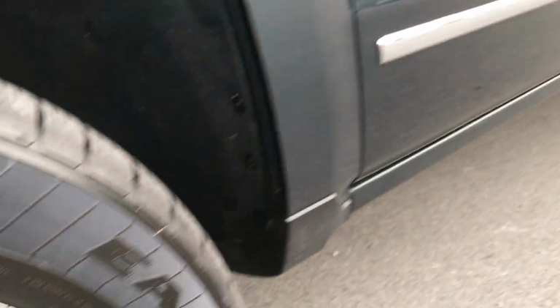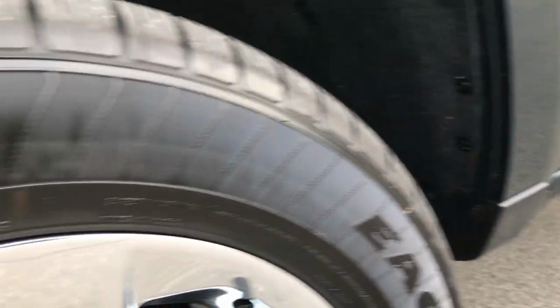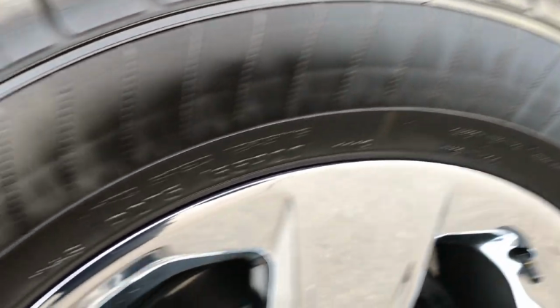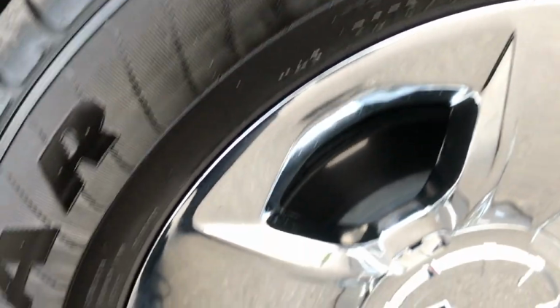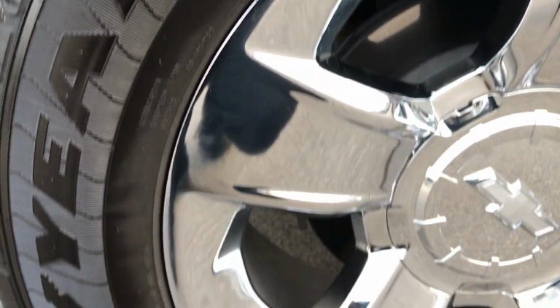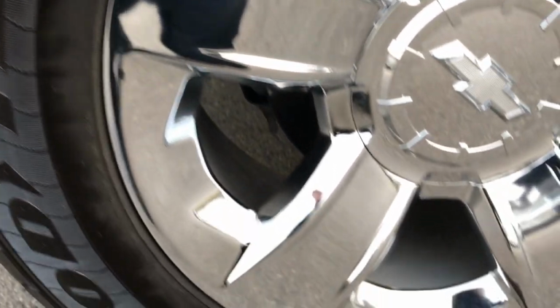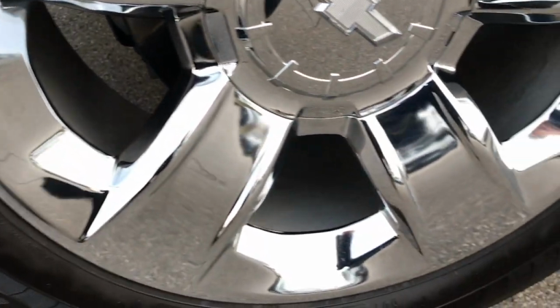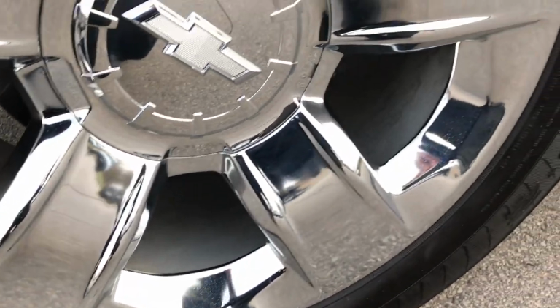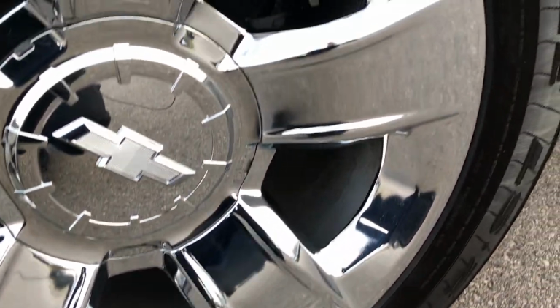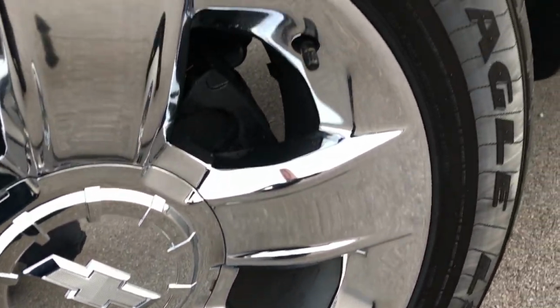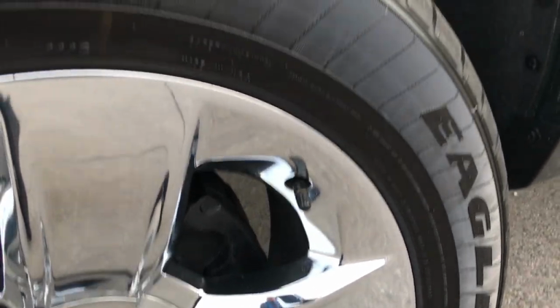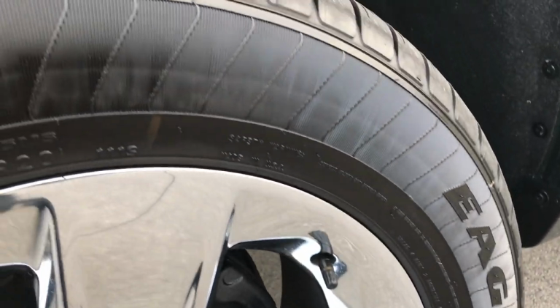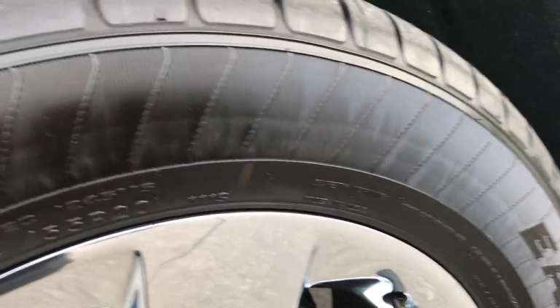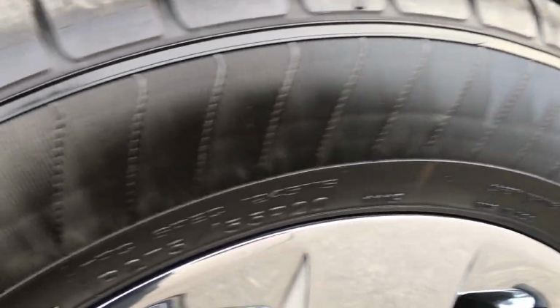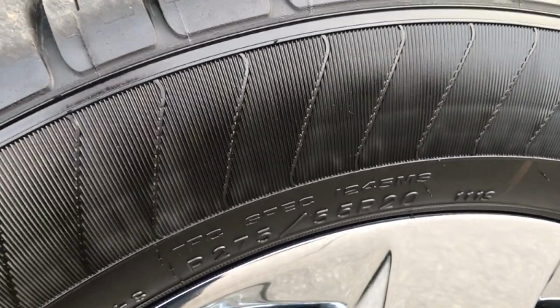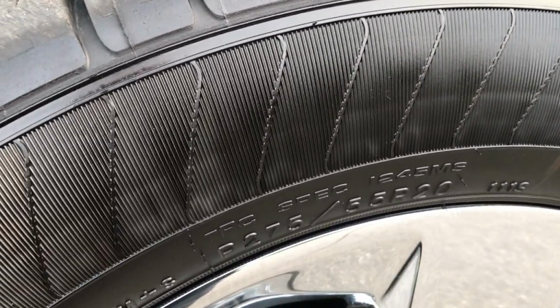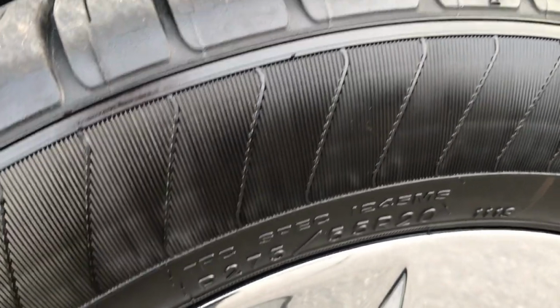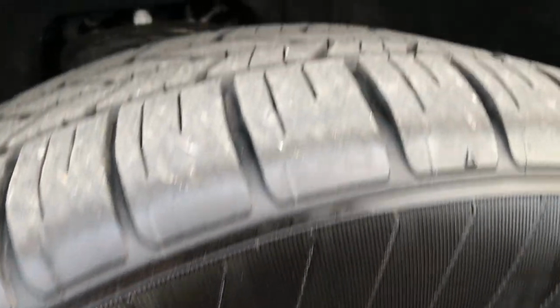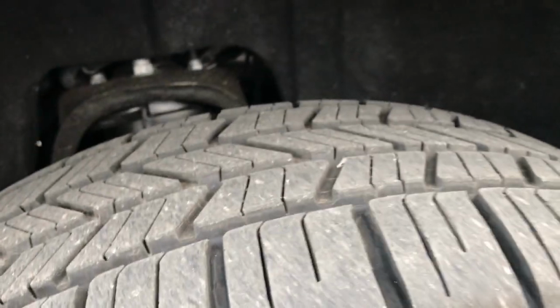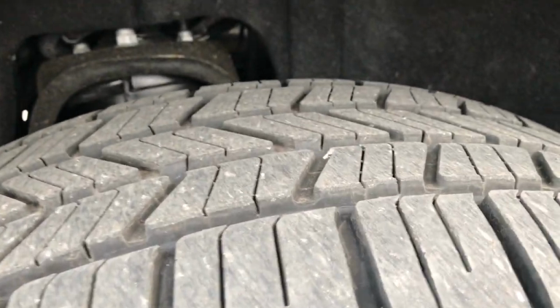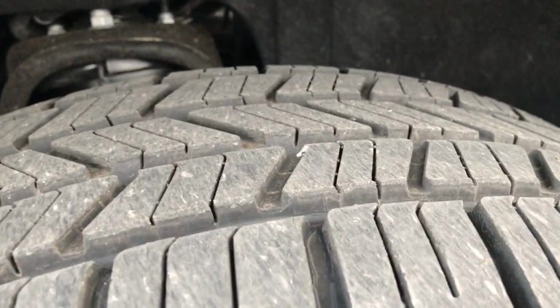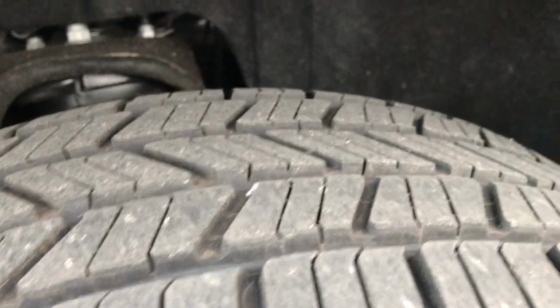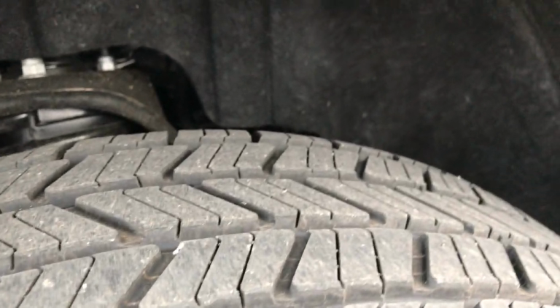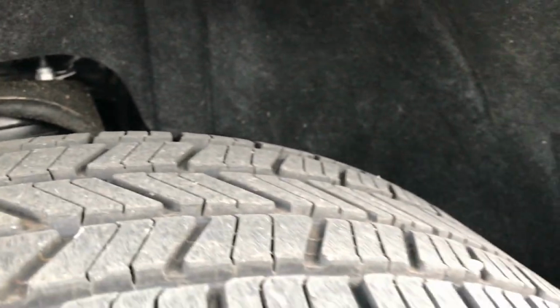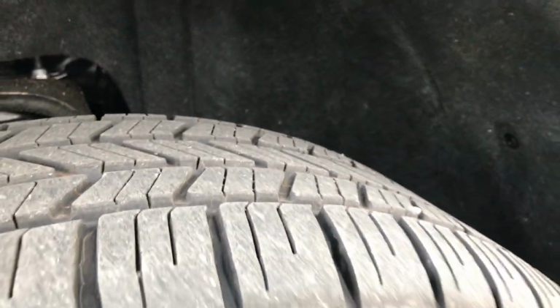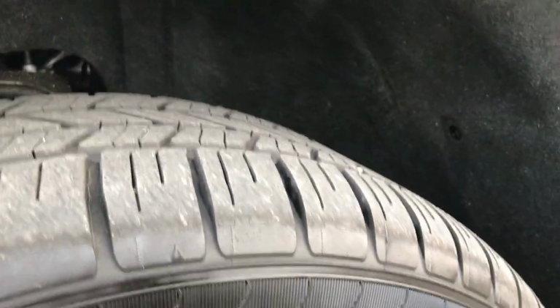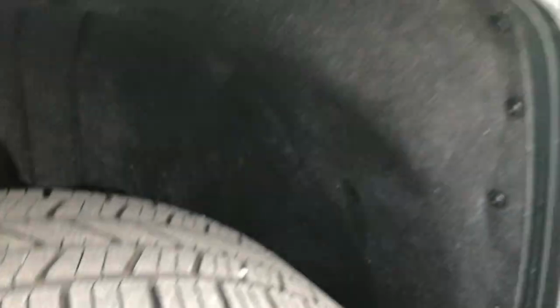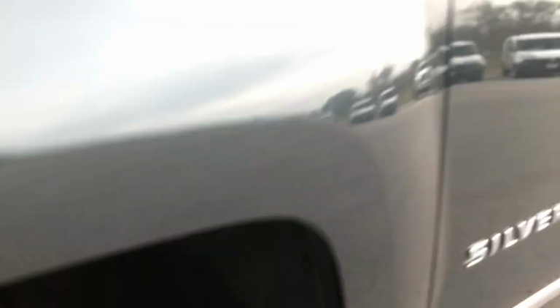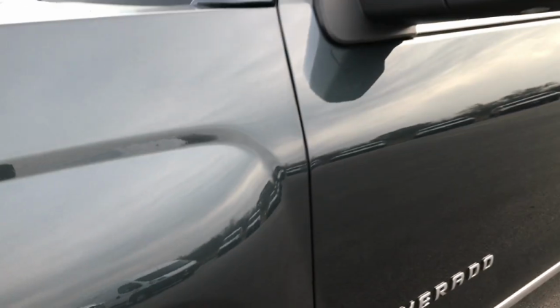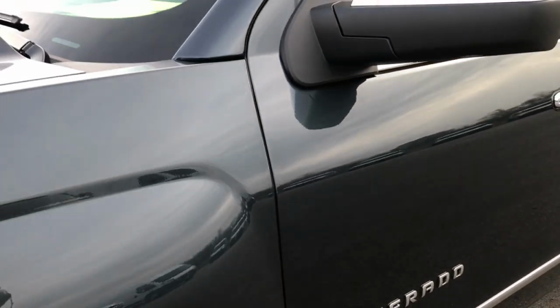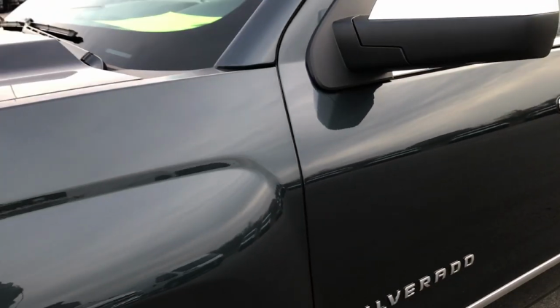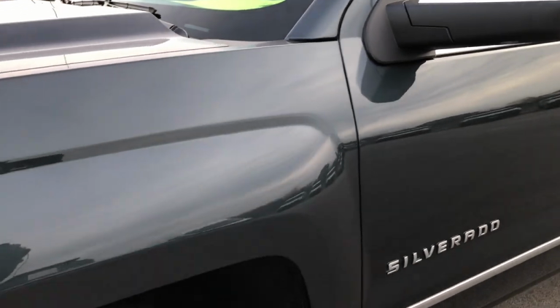This one has the 20 inch chromed alloy rims and it has the Goodyear Eagle P275 55R20 tires. These tires have just about all the tread left. This truck only has about 2,000 miles on it.